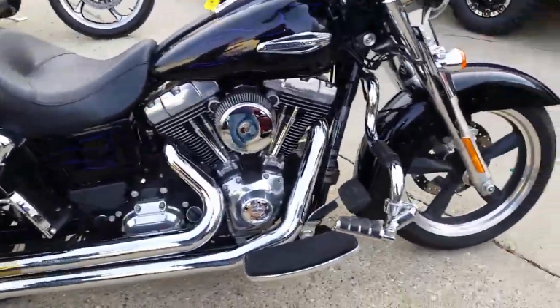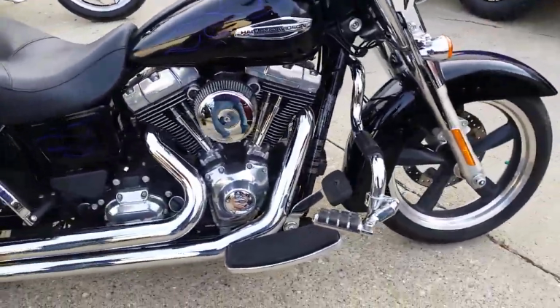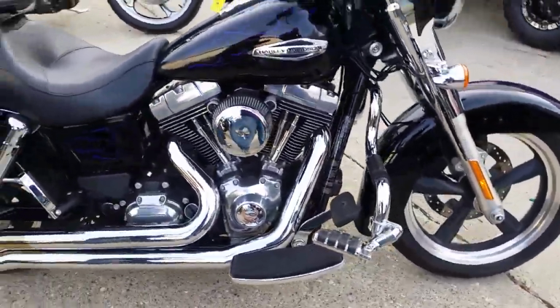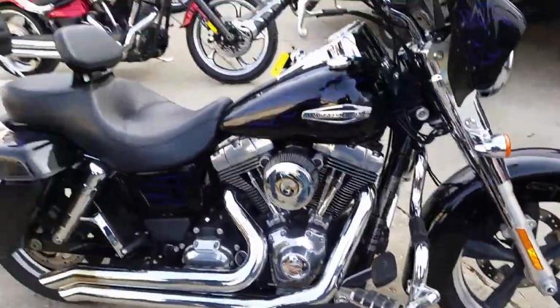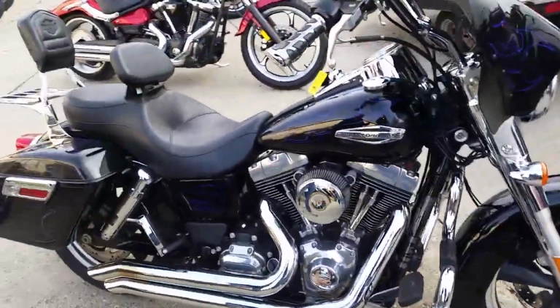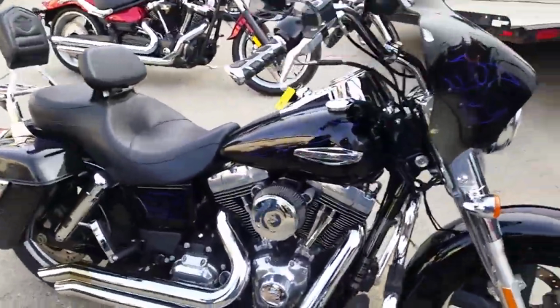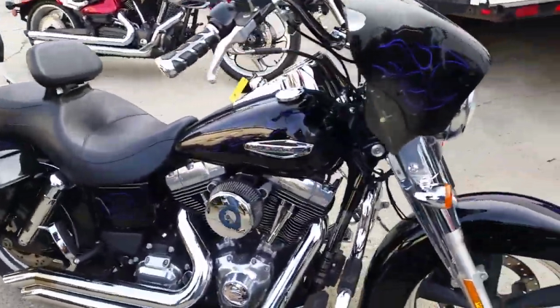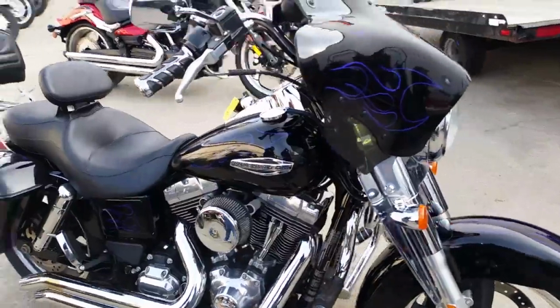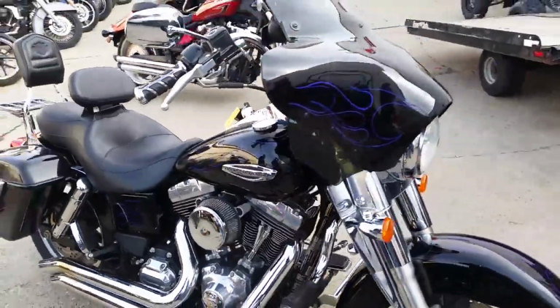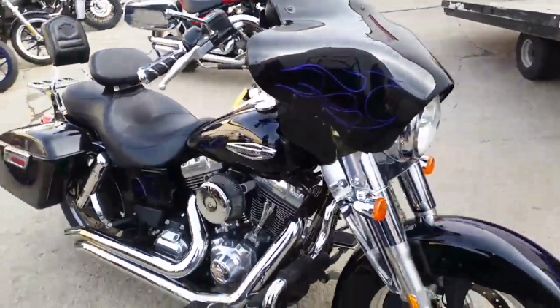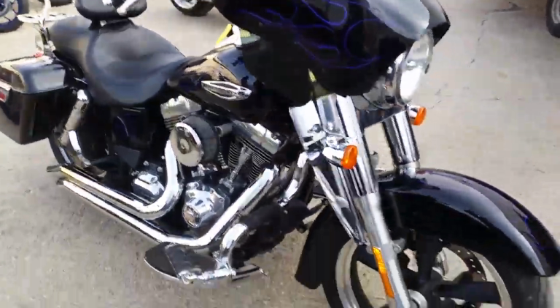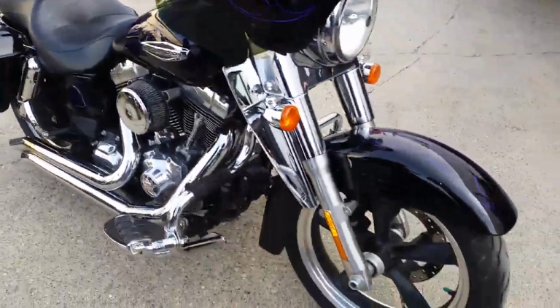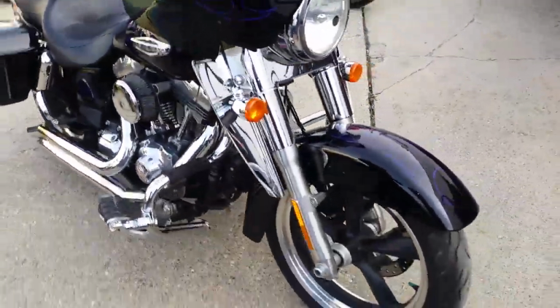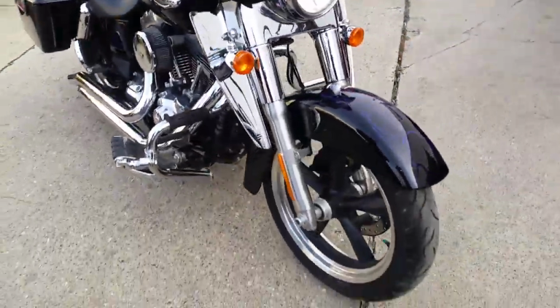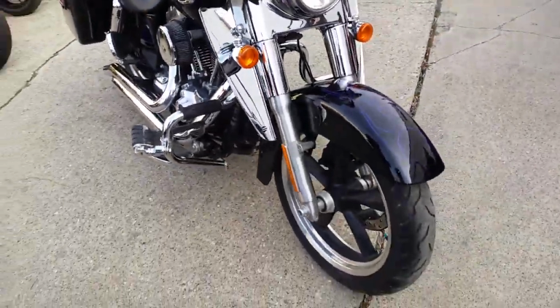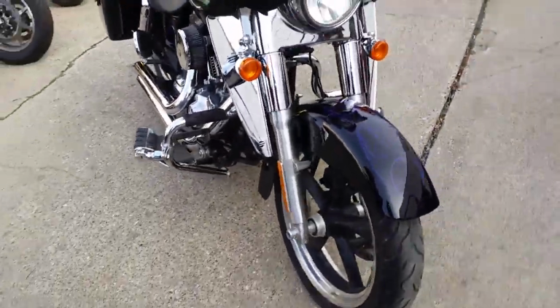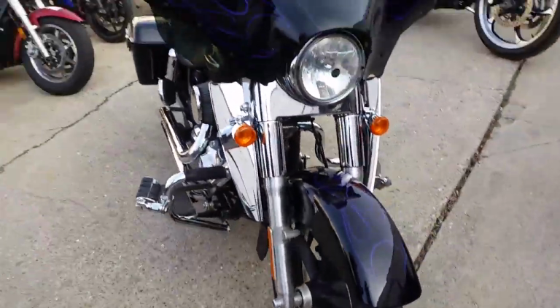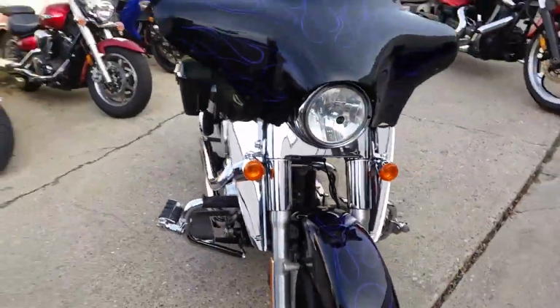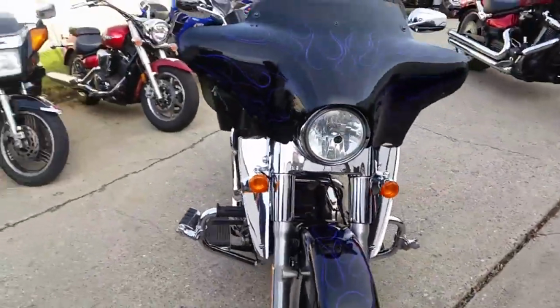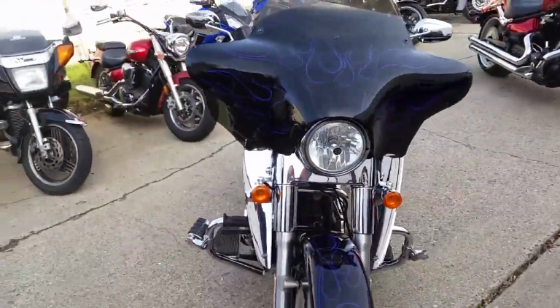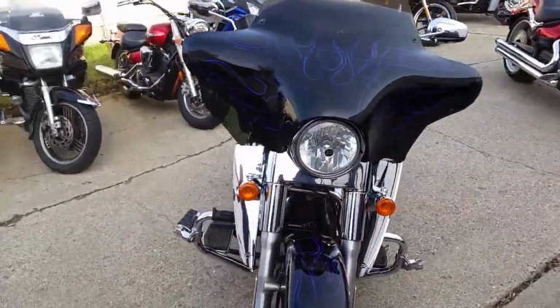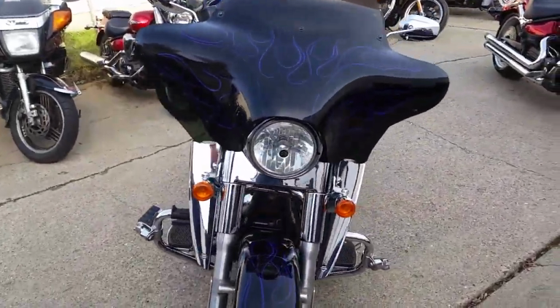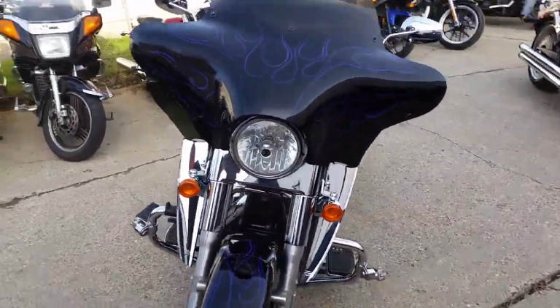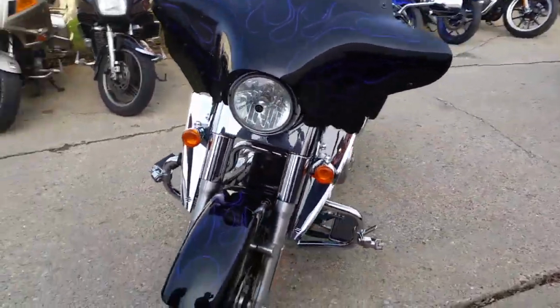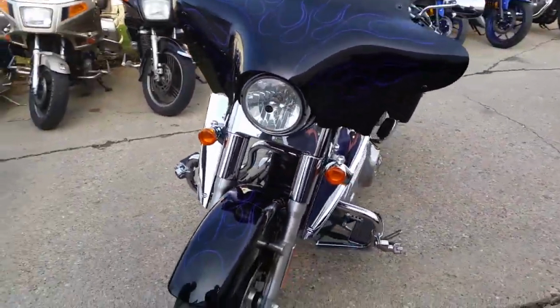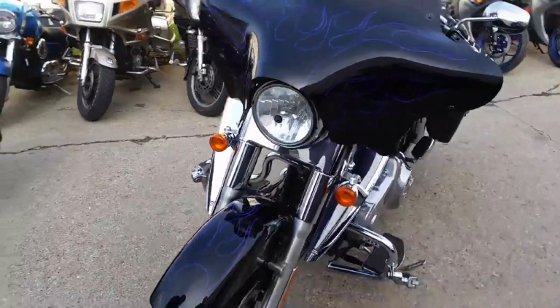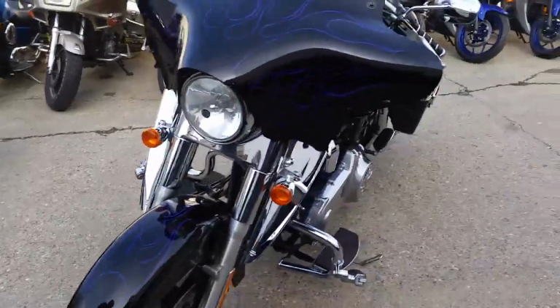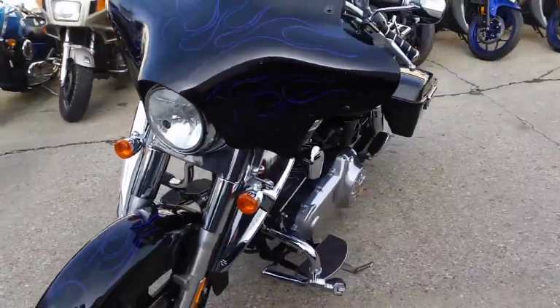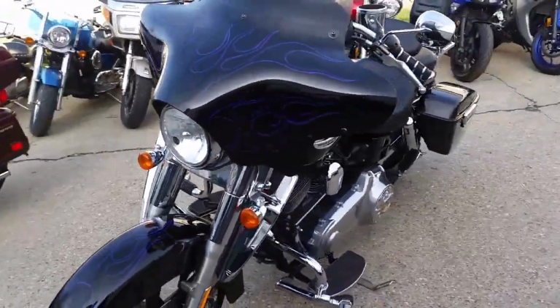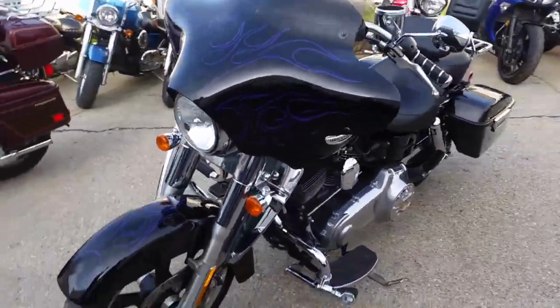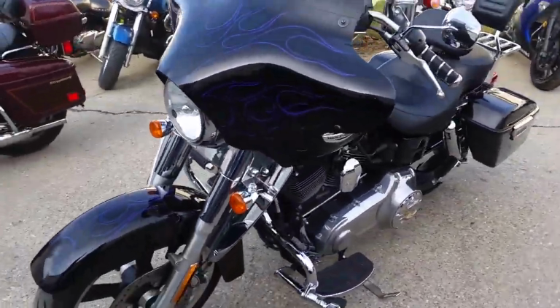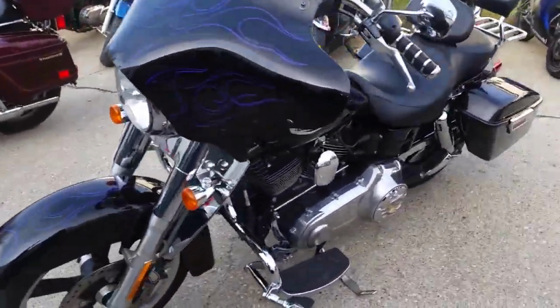We've got this thing priced at $11.9. It's ready for the road. It's got a windshield, saddlebags, engine guard, highway pegs, backrest, luggage wrap, cup holder, and more.